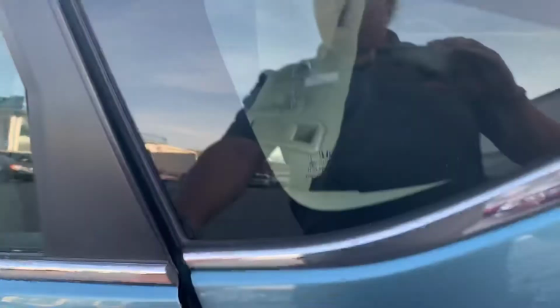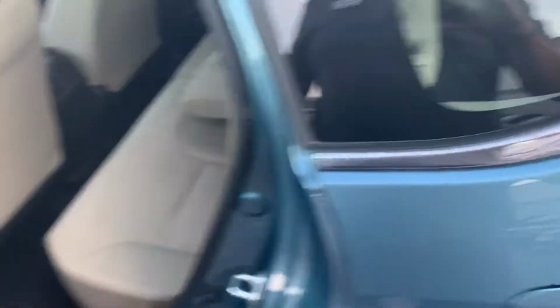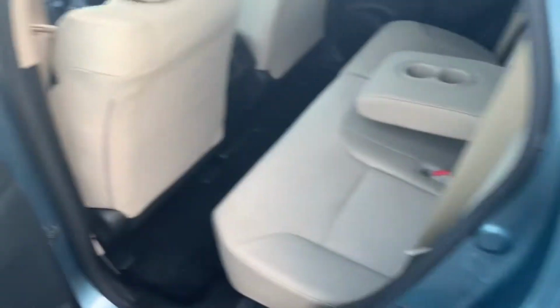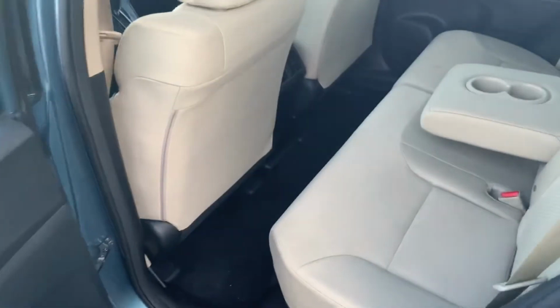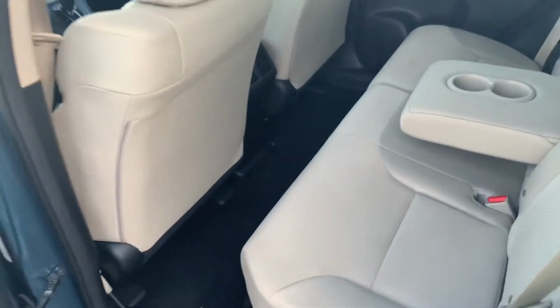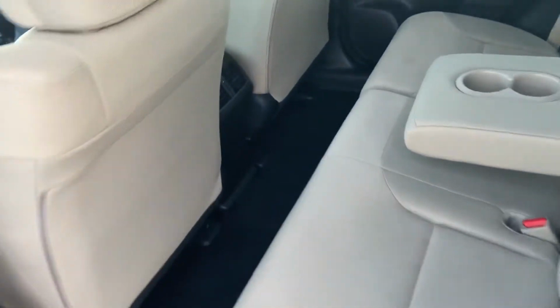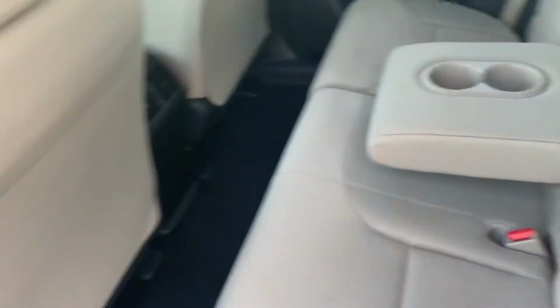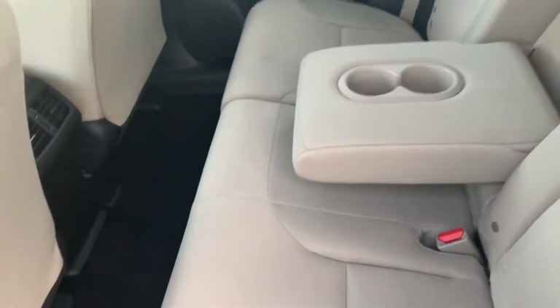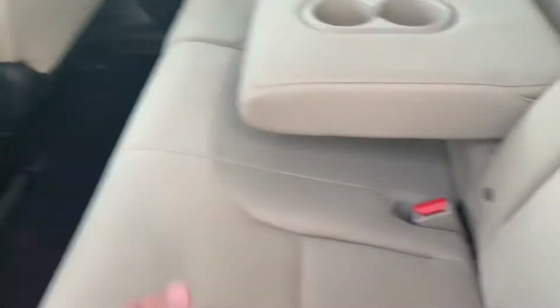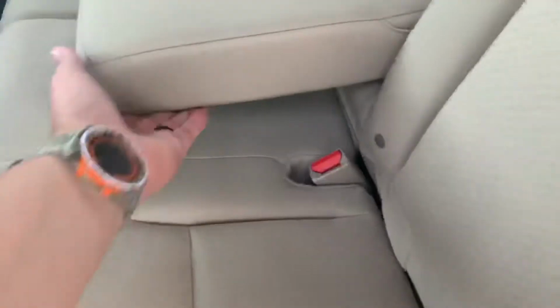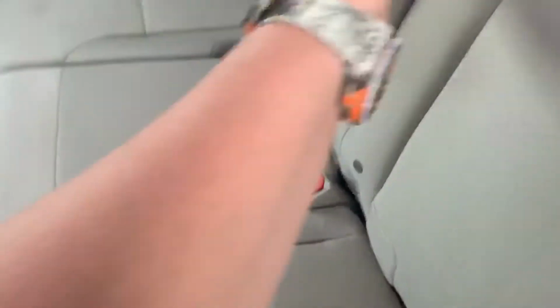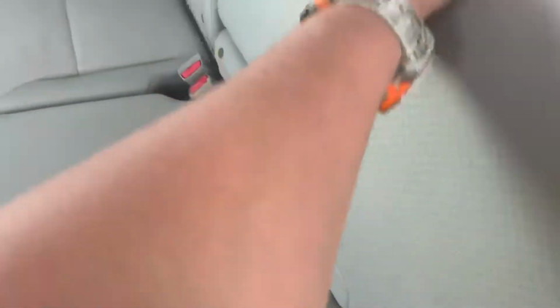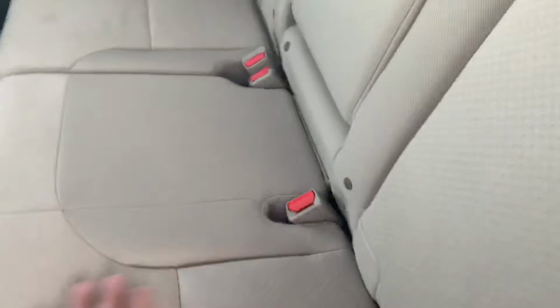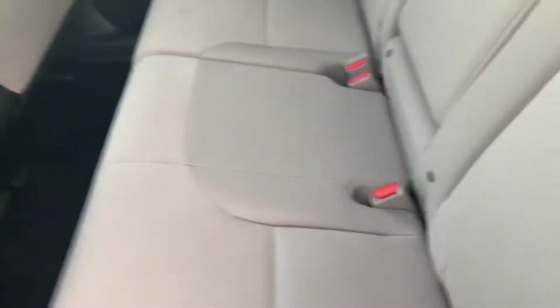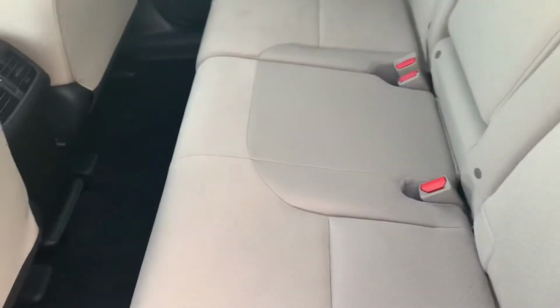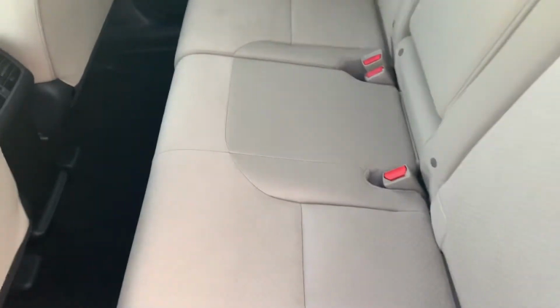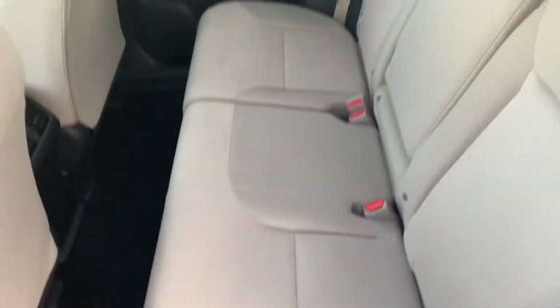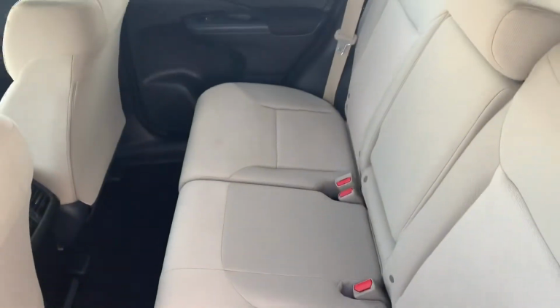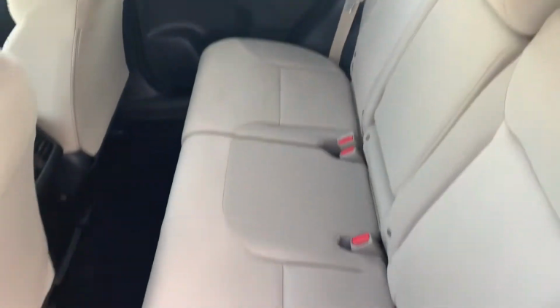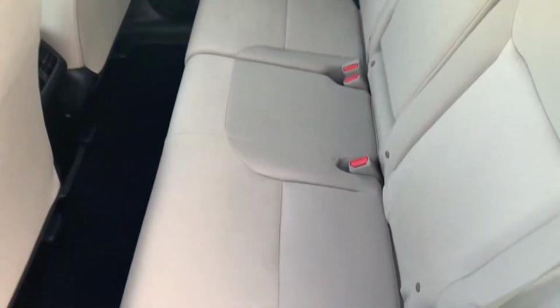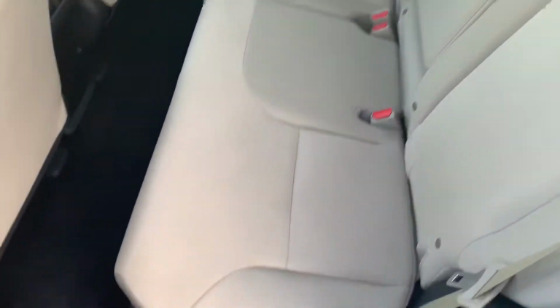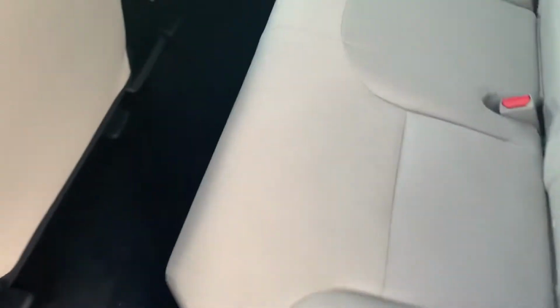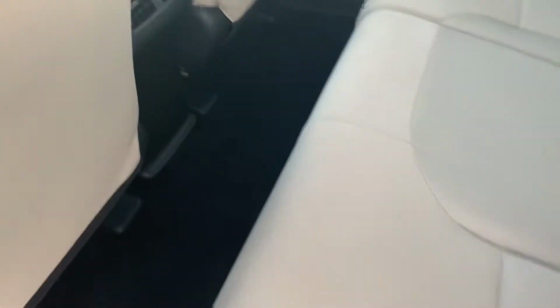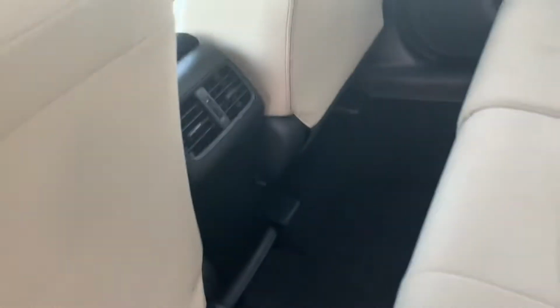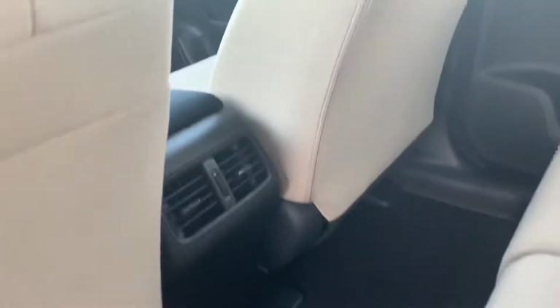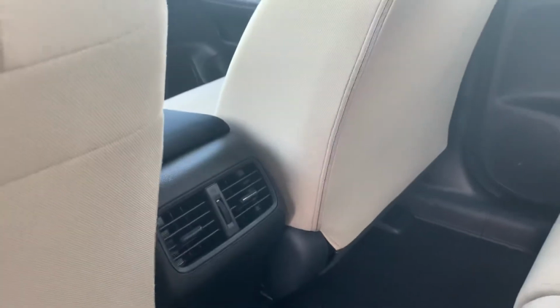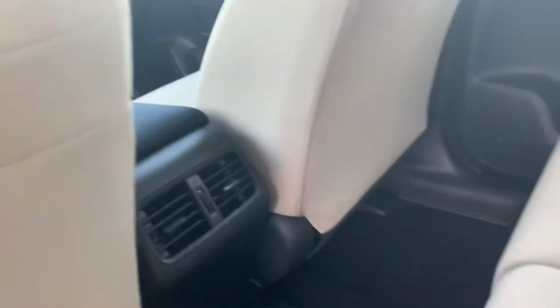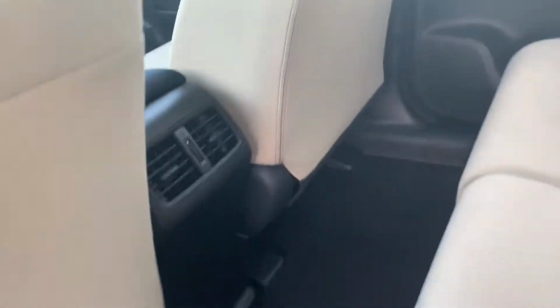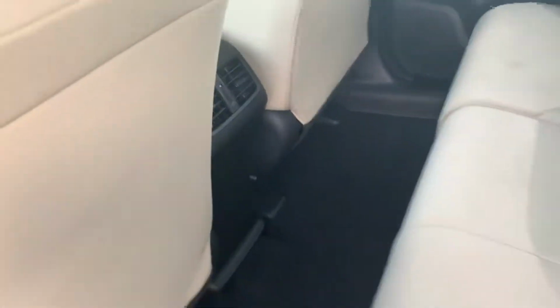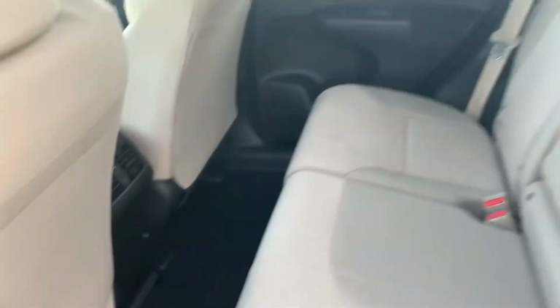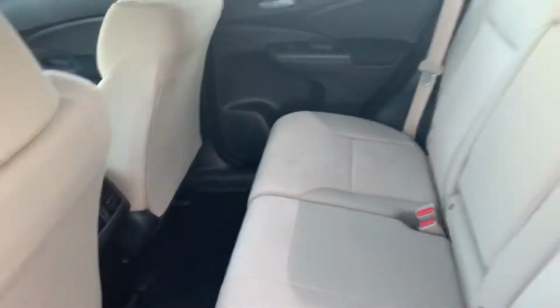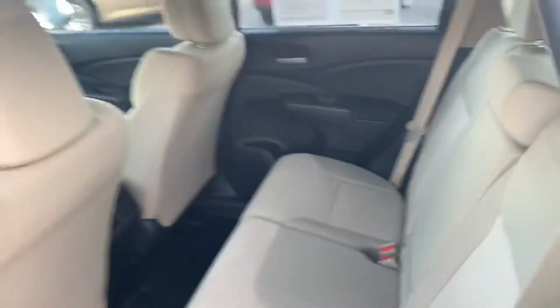Come in here, you got your second row. The seats have been well, well taken care of — no stains, anything like that. You have your rear air as well and a good amount of space here in the back.